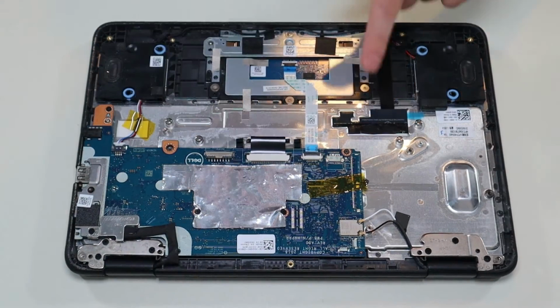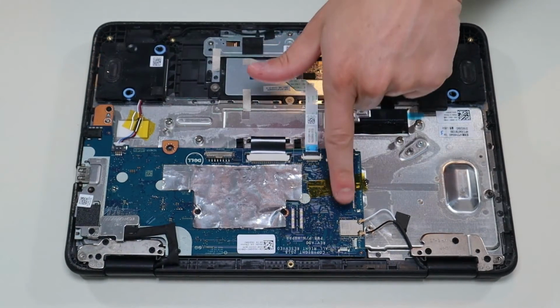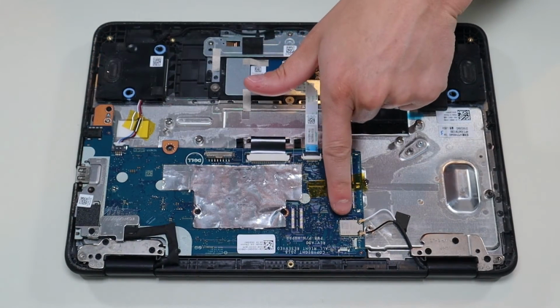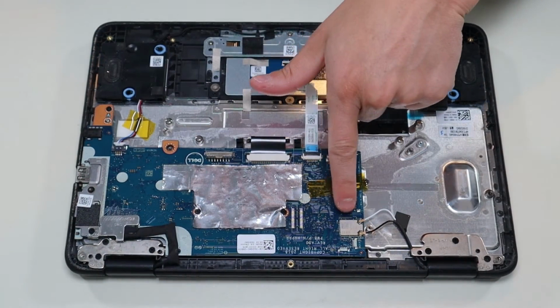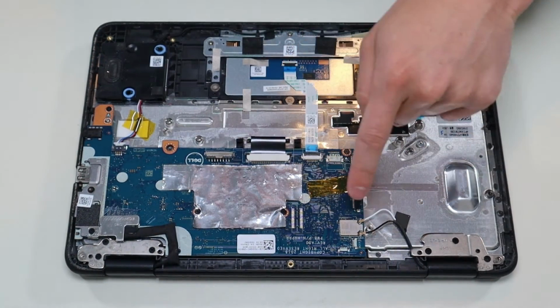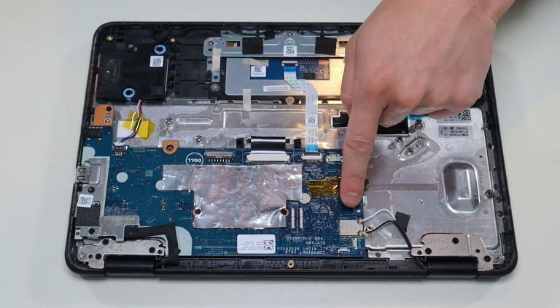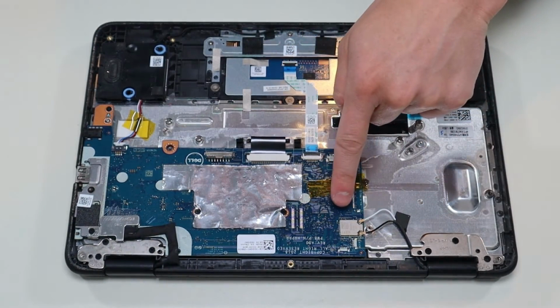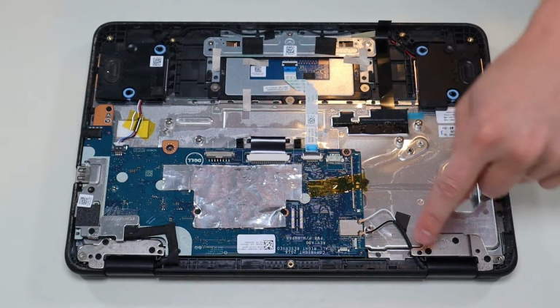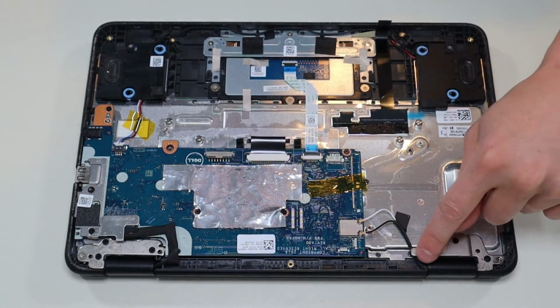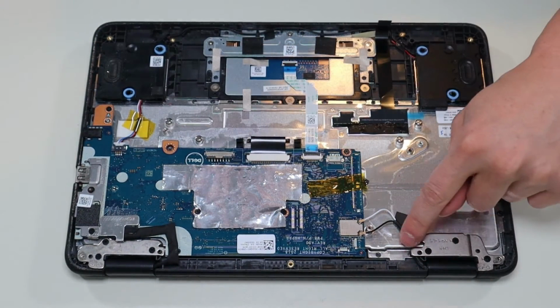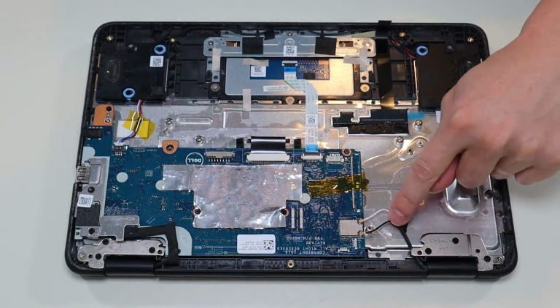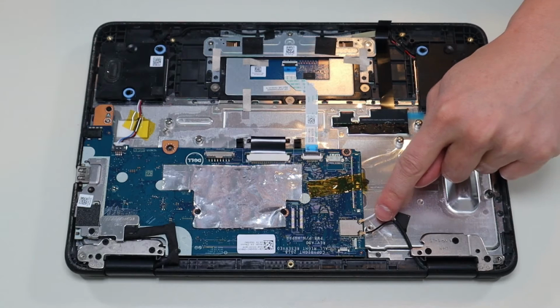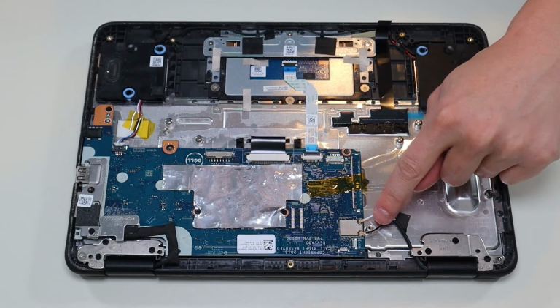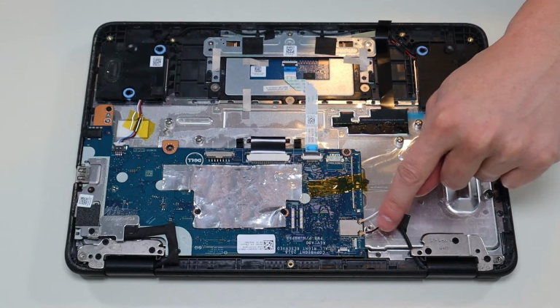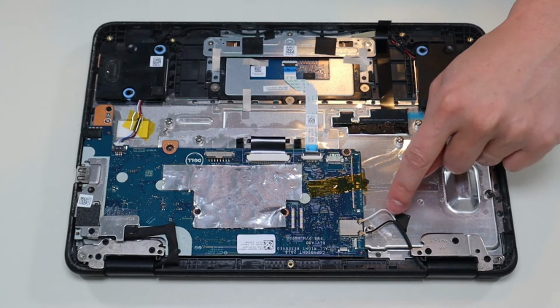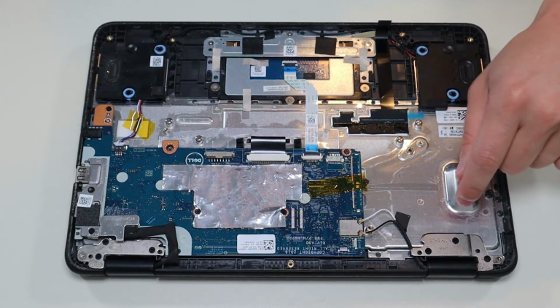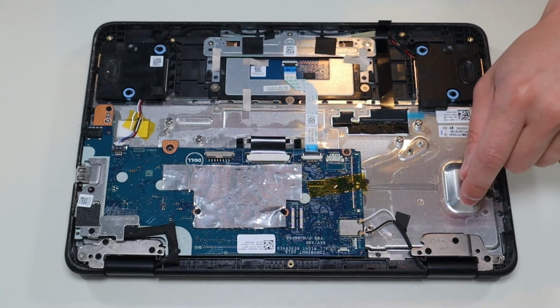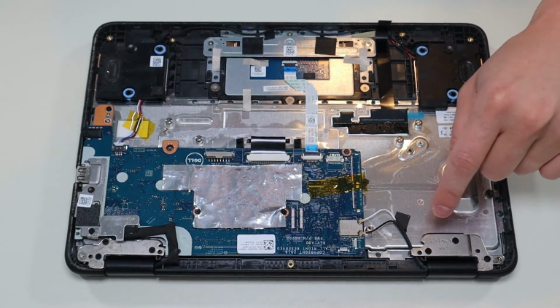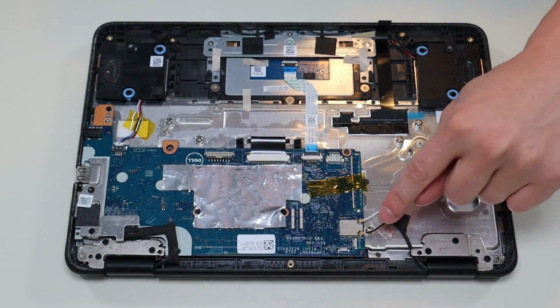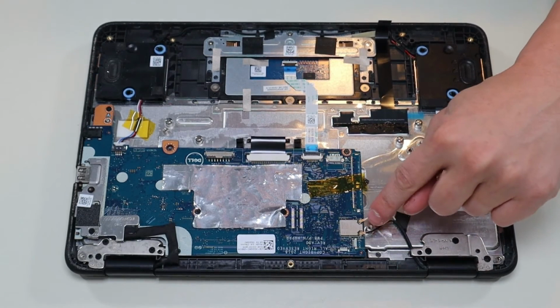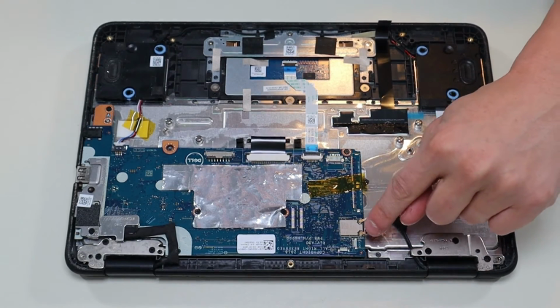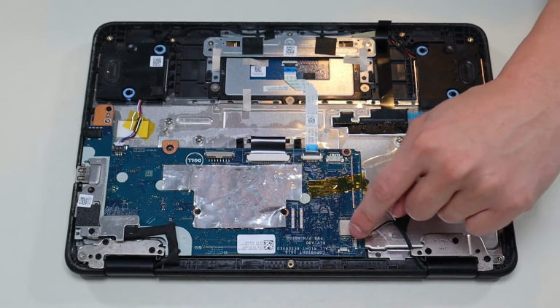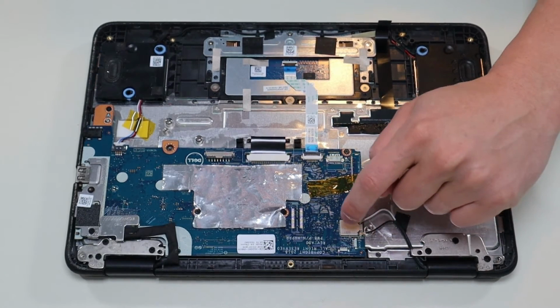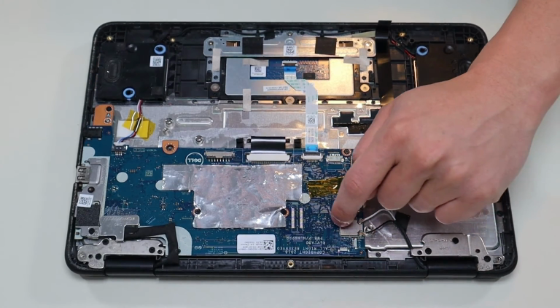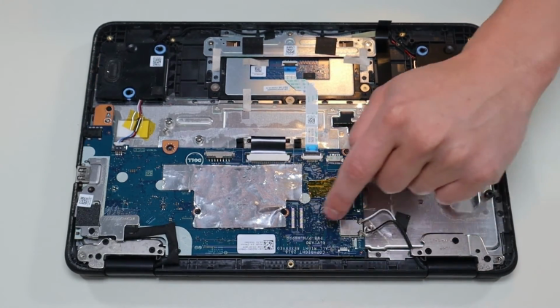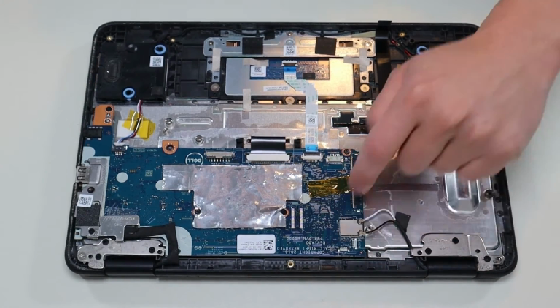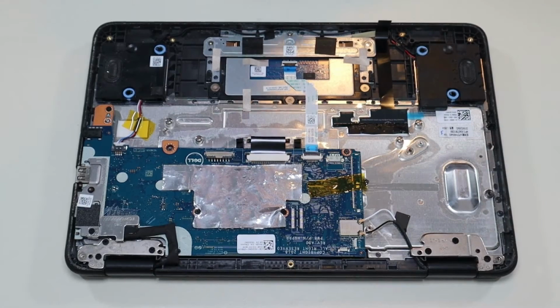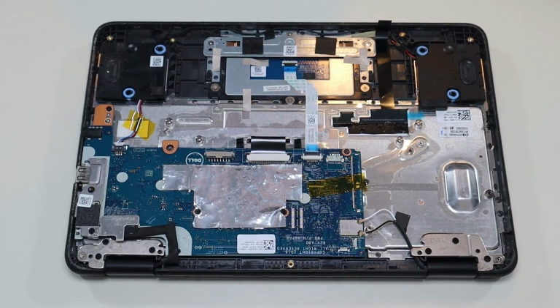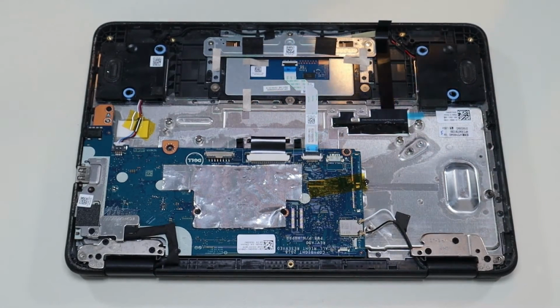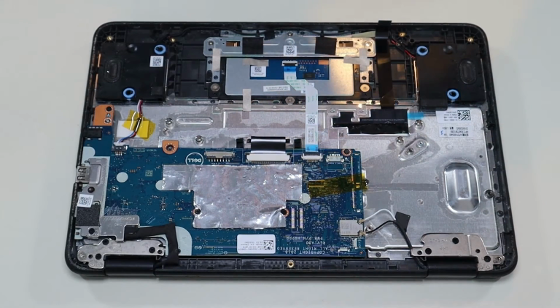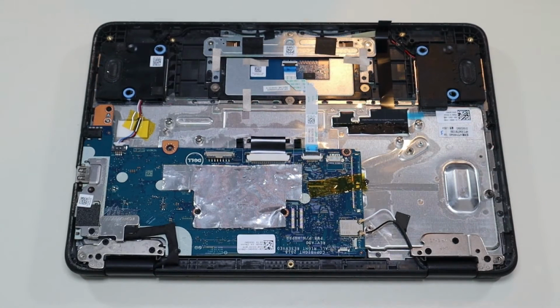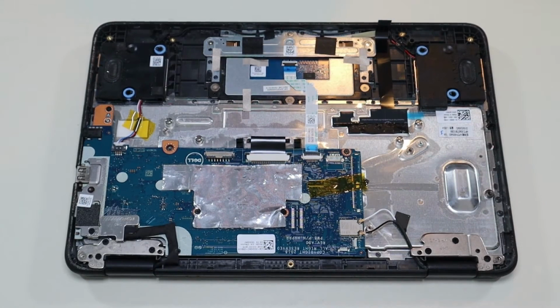Looks like your Wi-Fi card is integrated into the motherboard. These are your antenna wires that usually snap onto the Wi-Fi card, and they're snapping on right there — so that's your integrated Wi-Fi card in the motherboard.